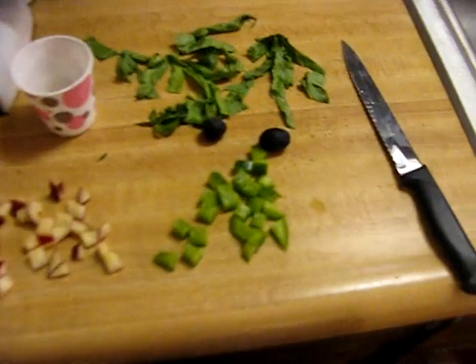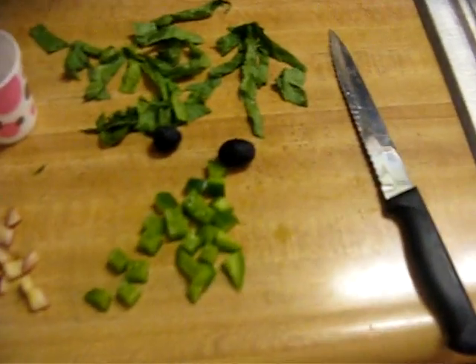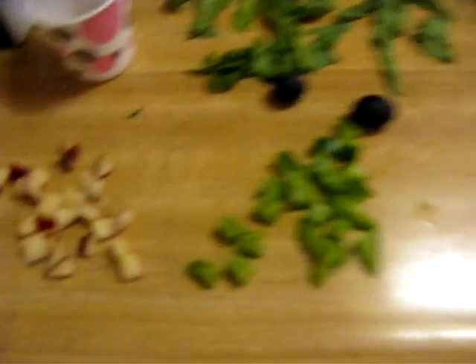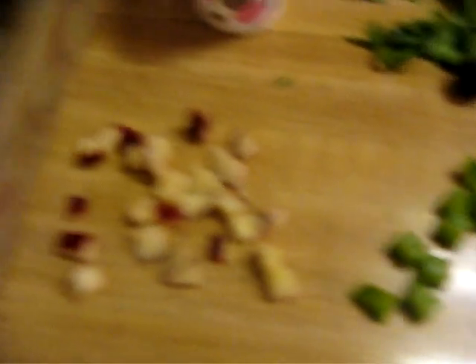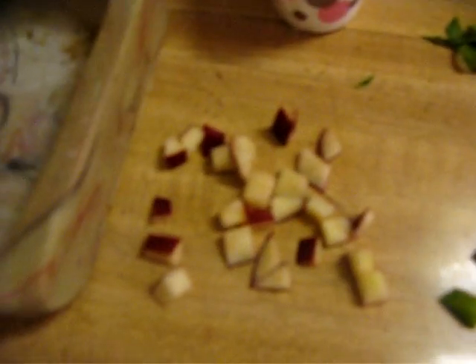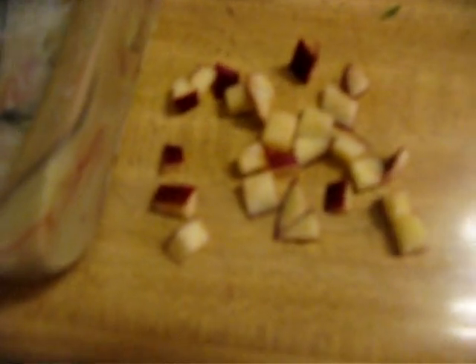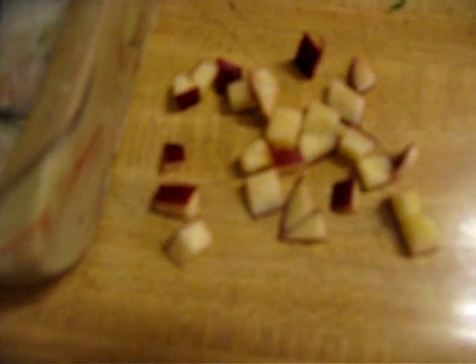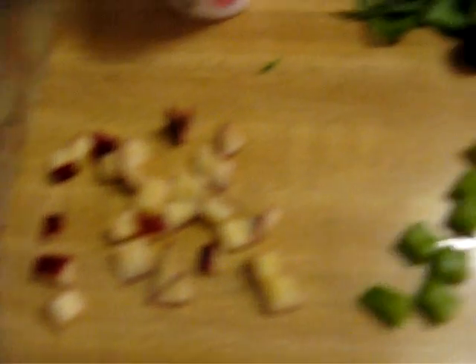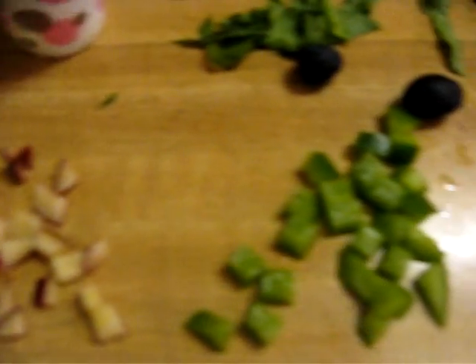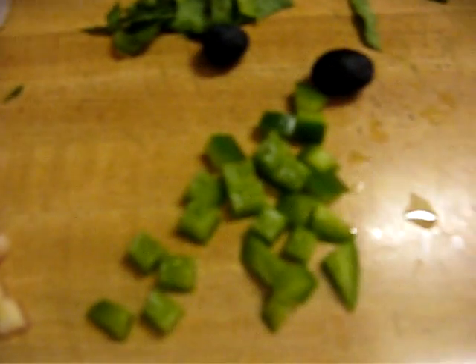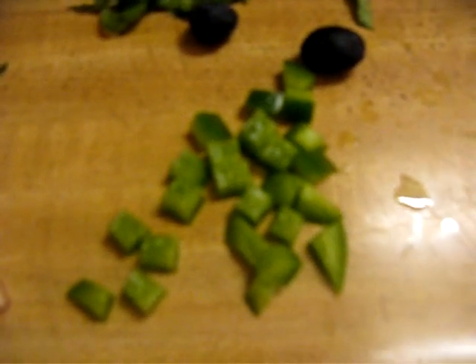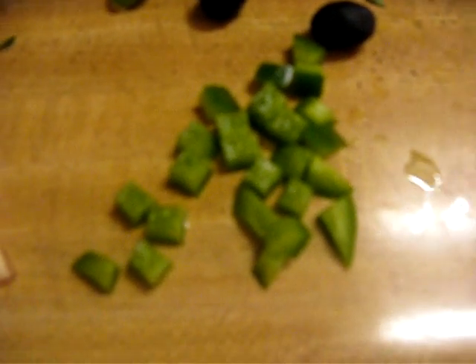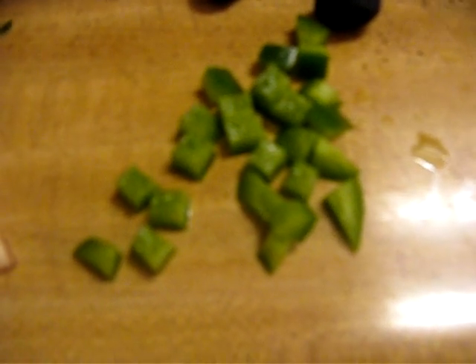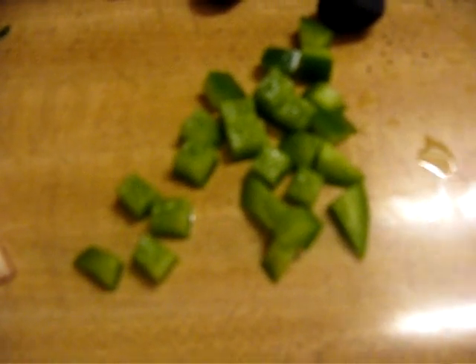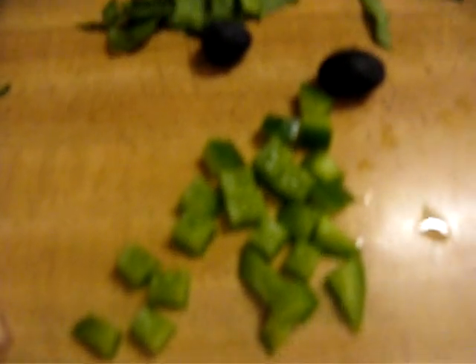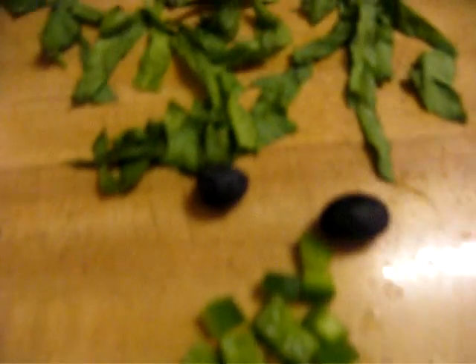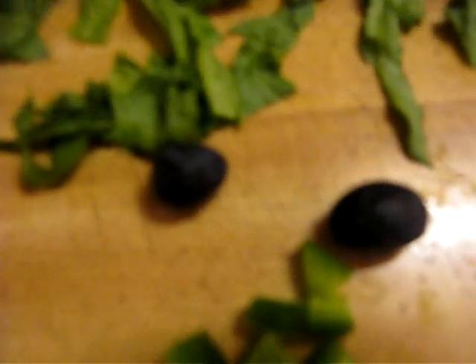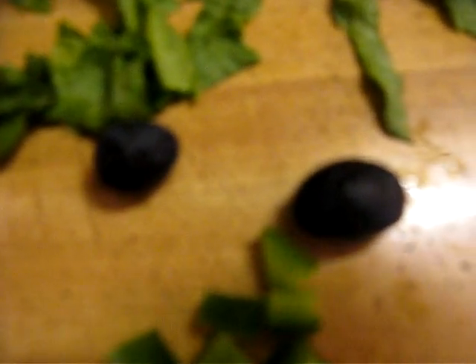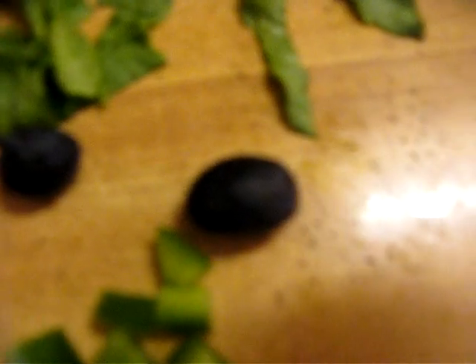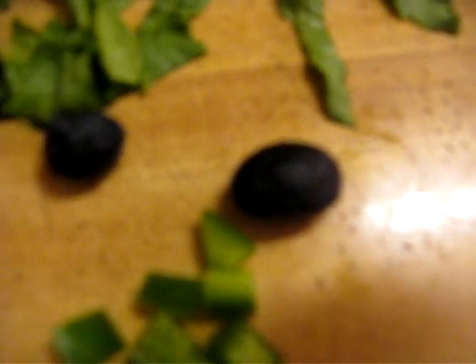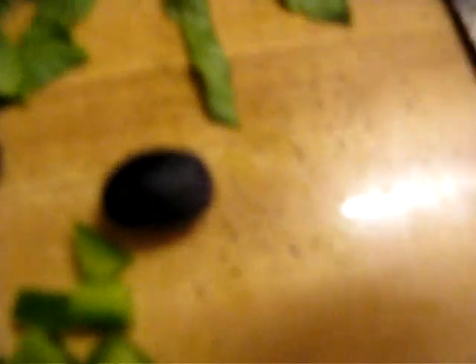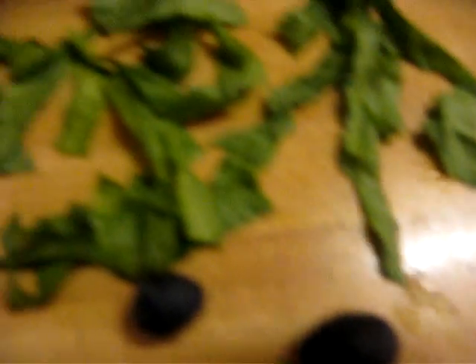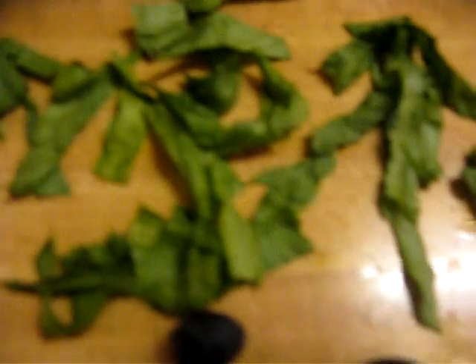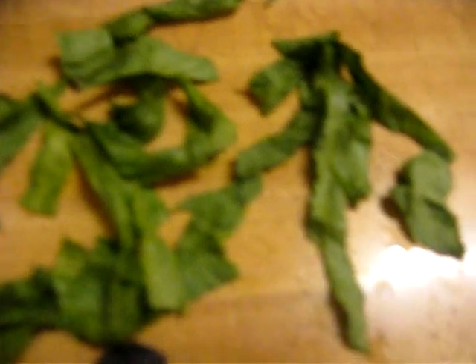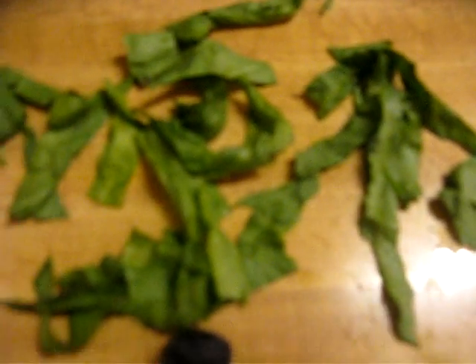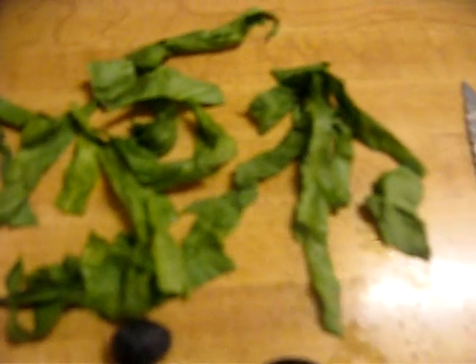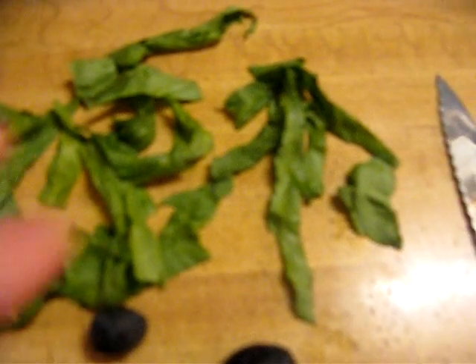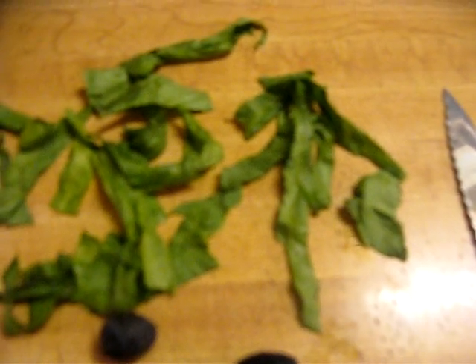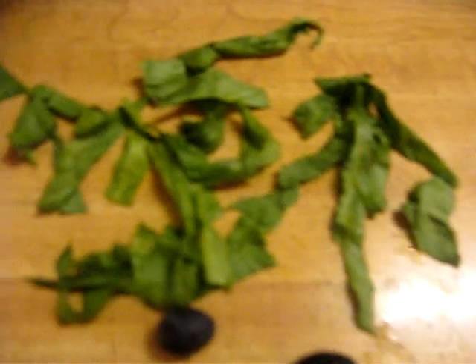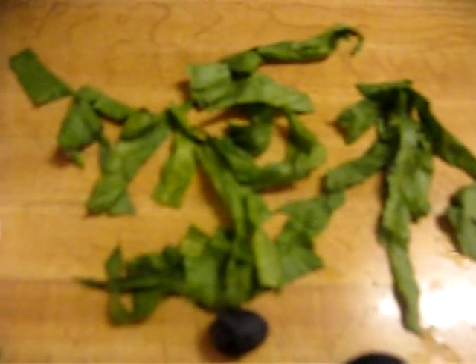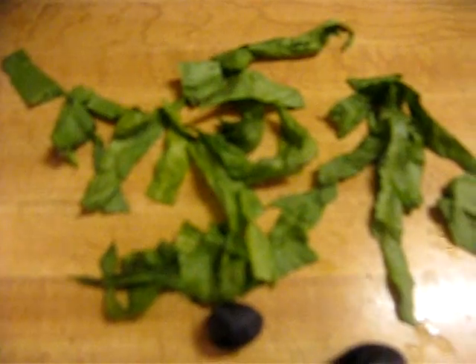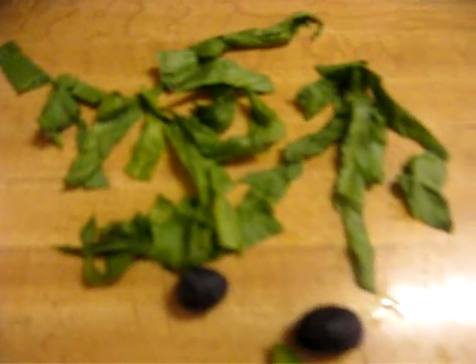Right now we have some chopped up Rome apples, some chopped up bell peppers, some black grapes, and some lettuce — the outer side of the lettuce, the greener part.